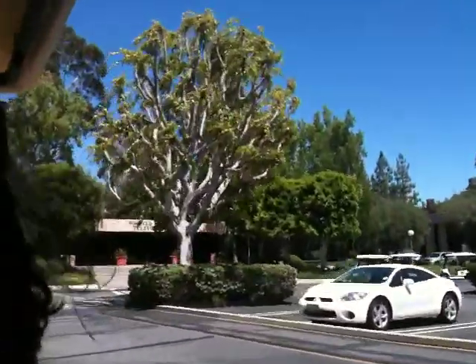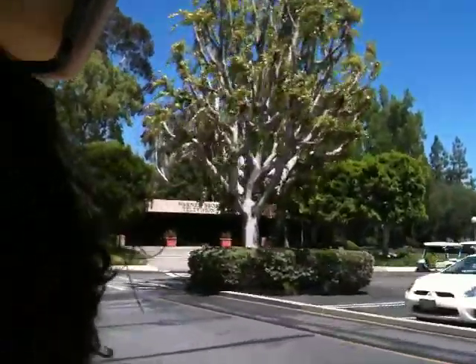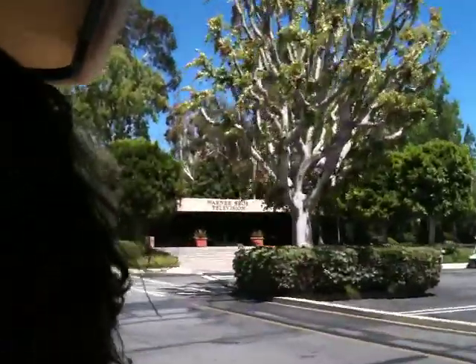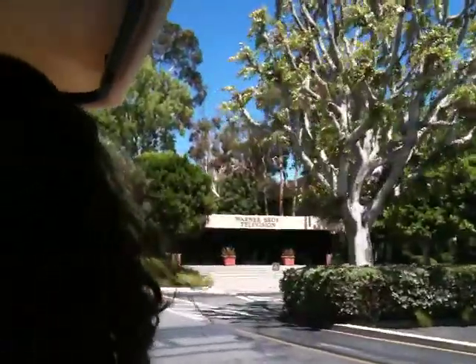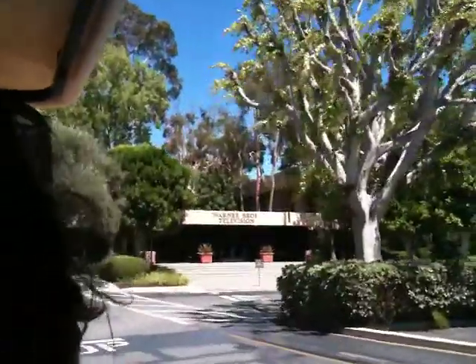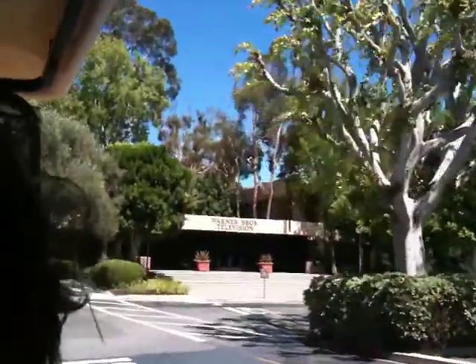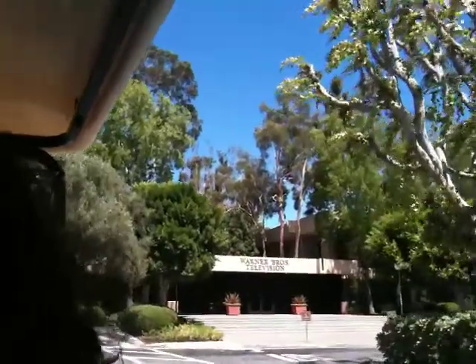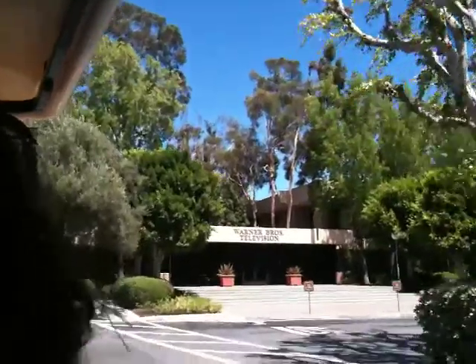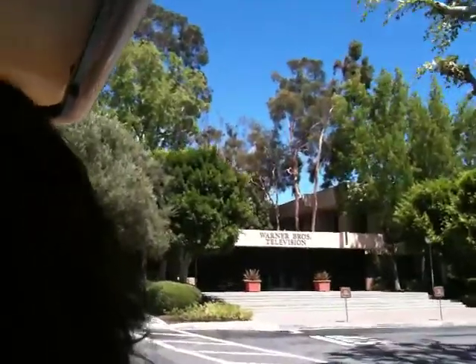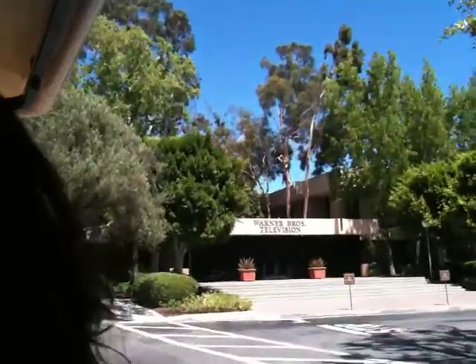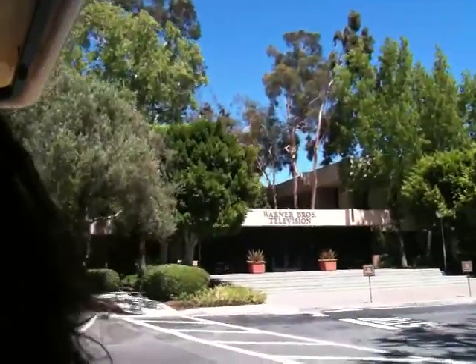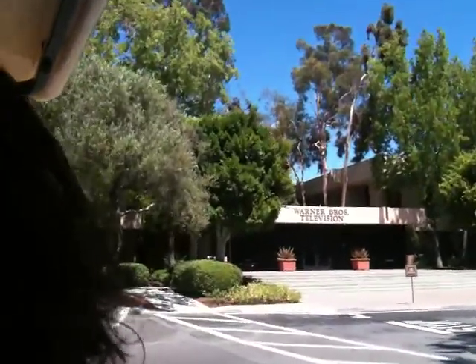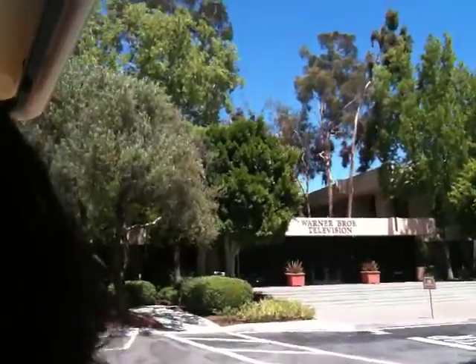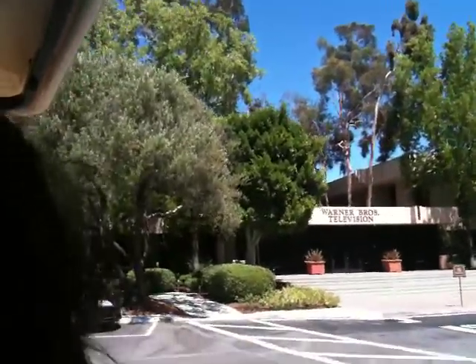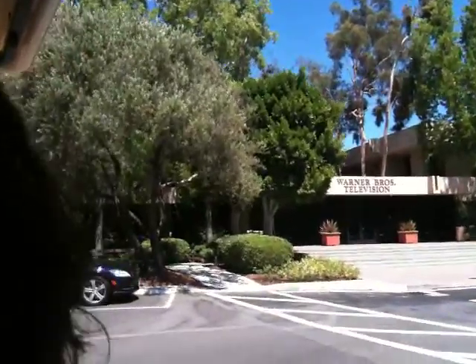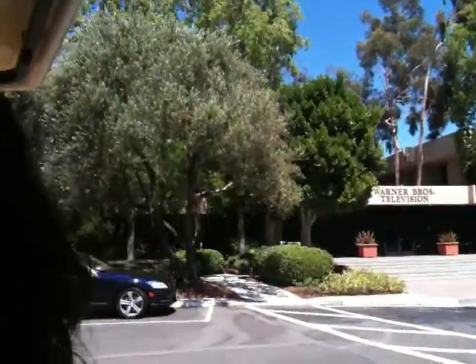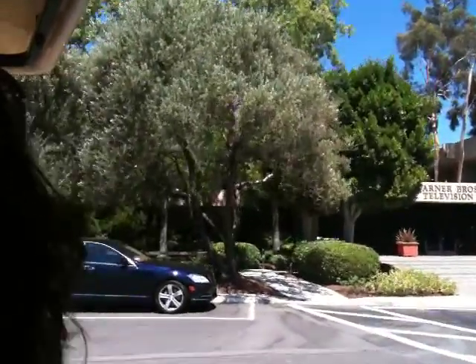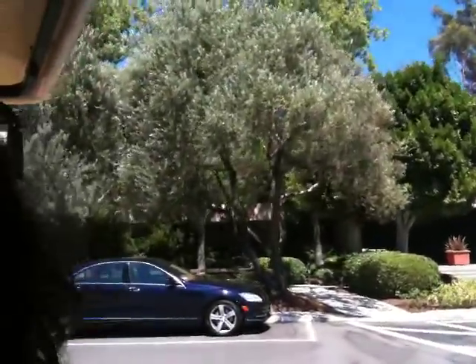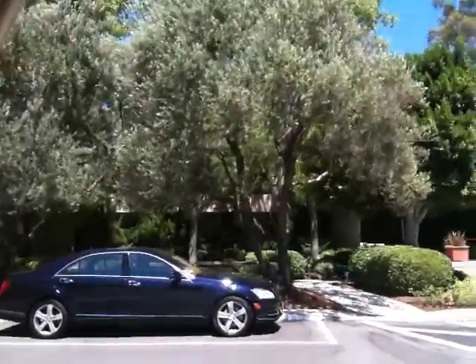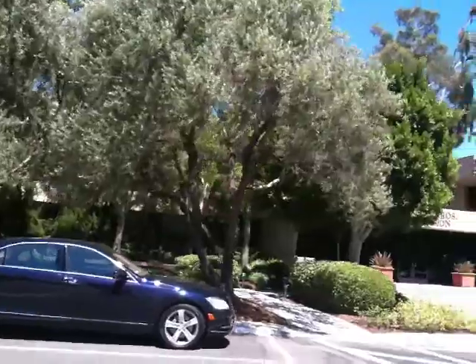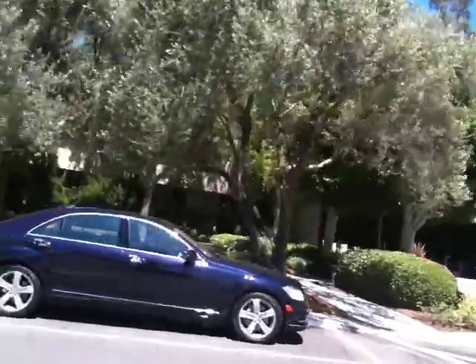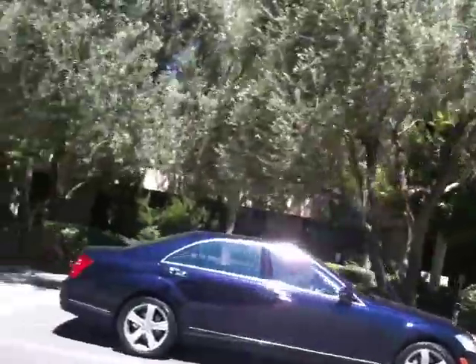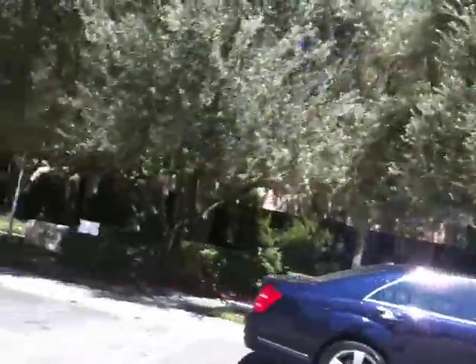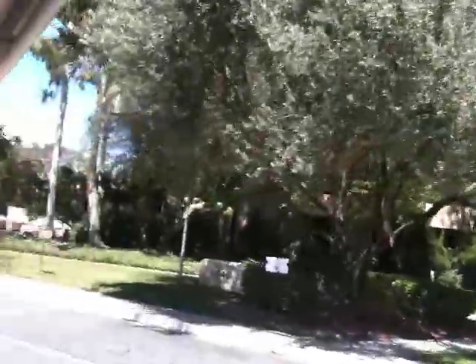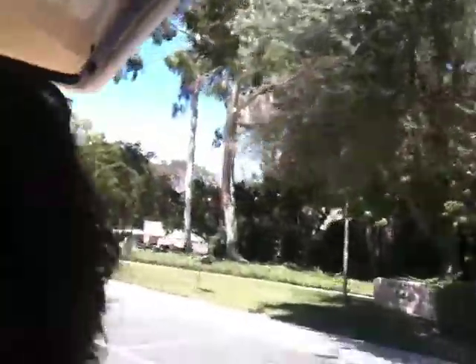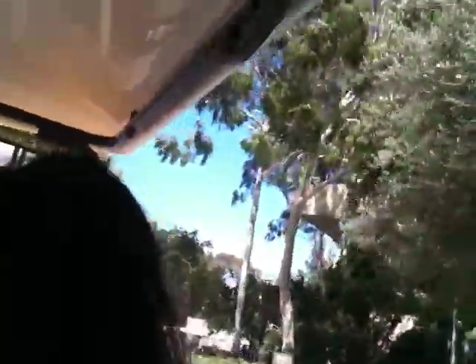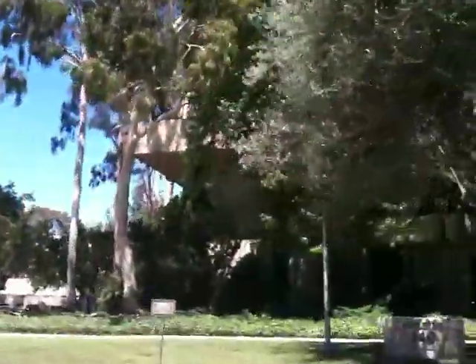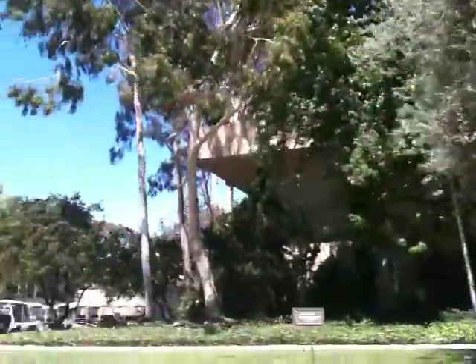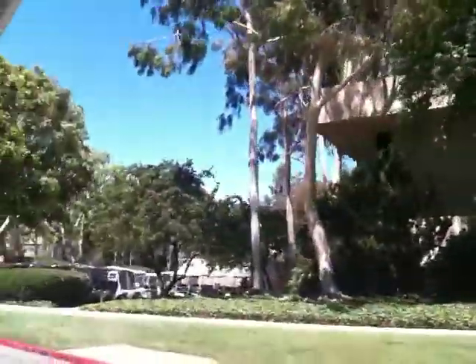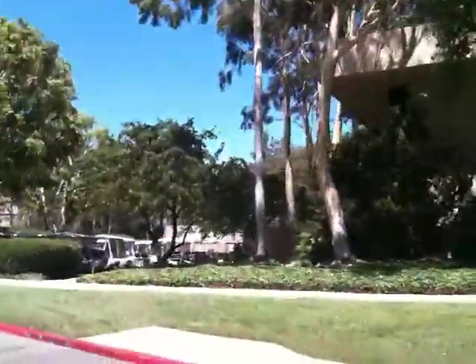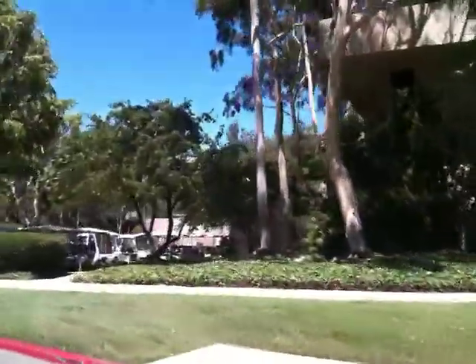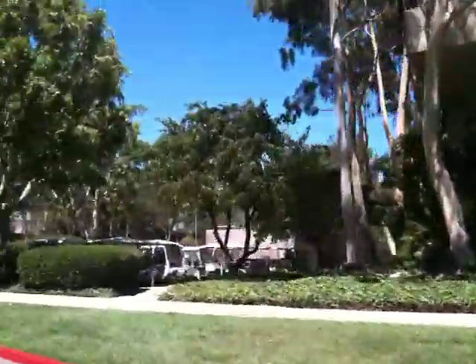All right, so we're going to head on back to the tour center. Nice and brief little tour. Thanks.